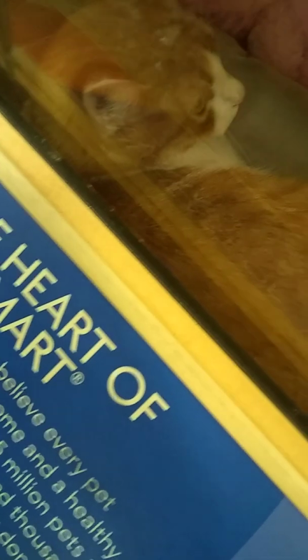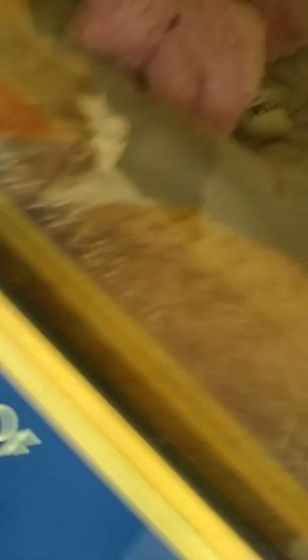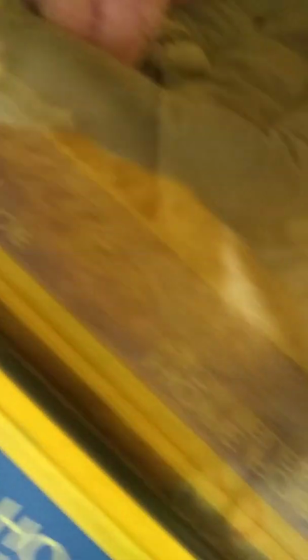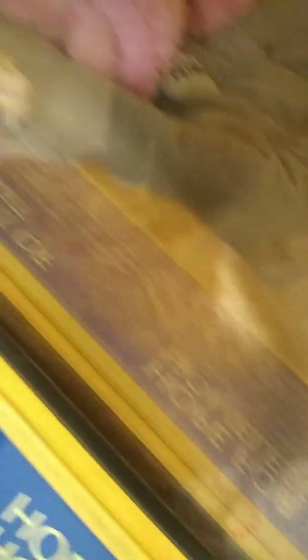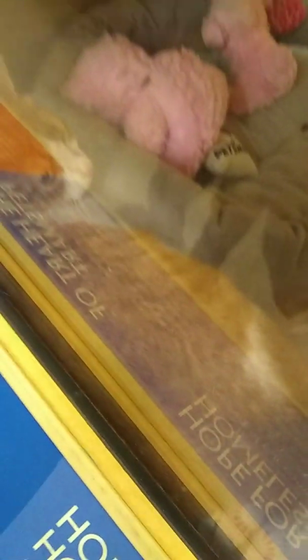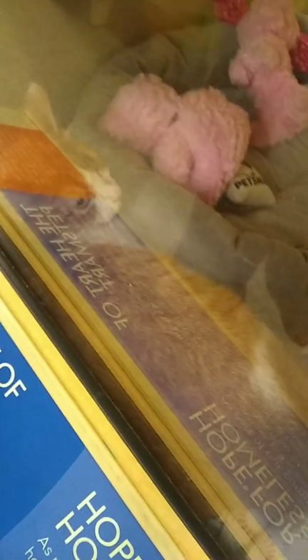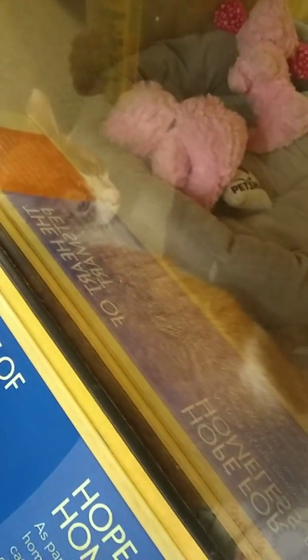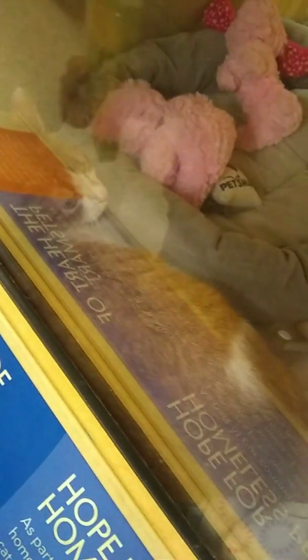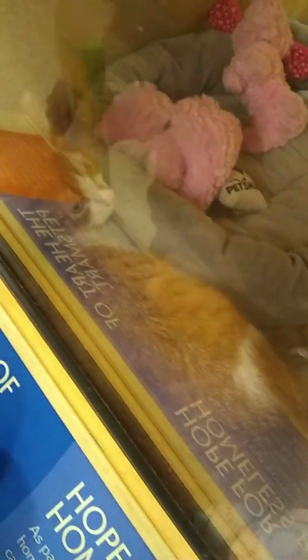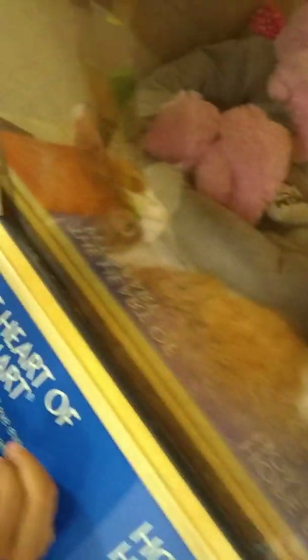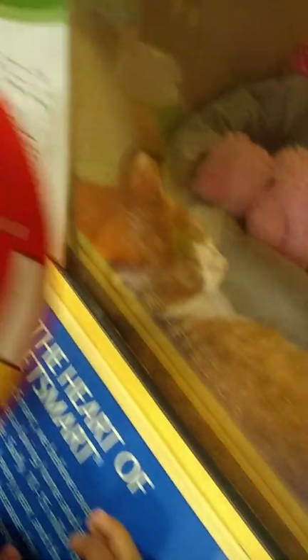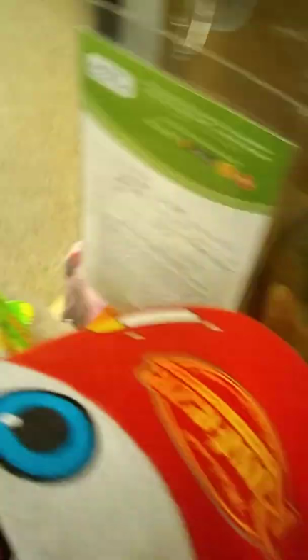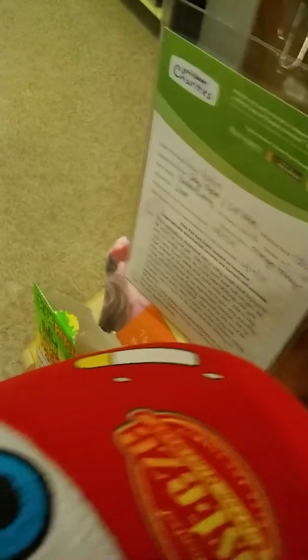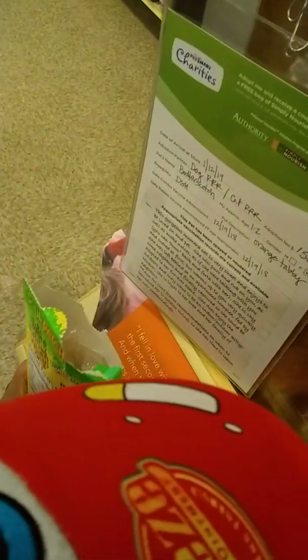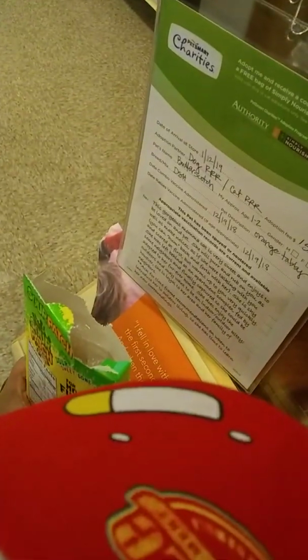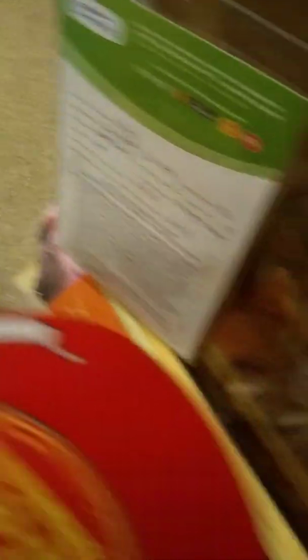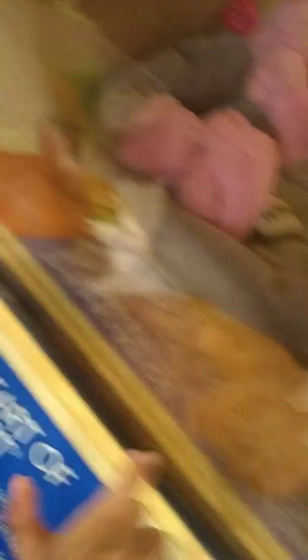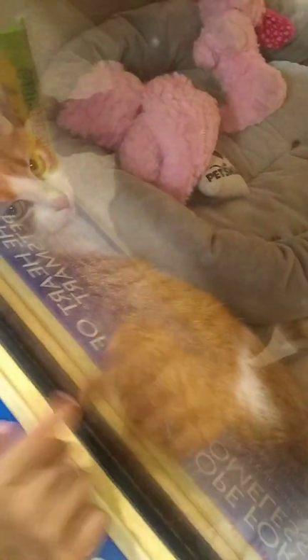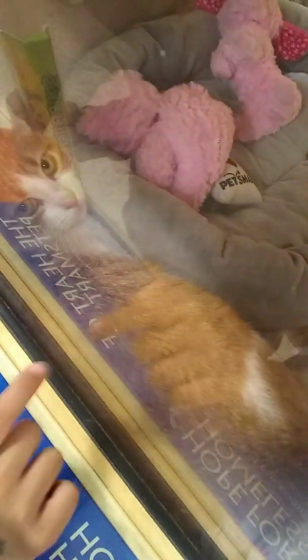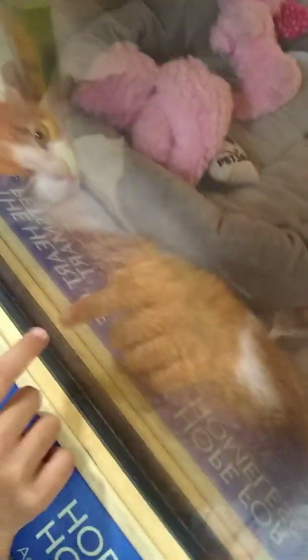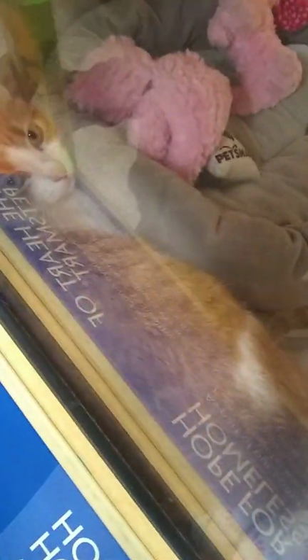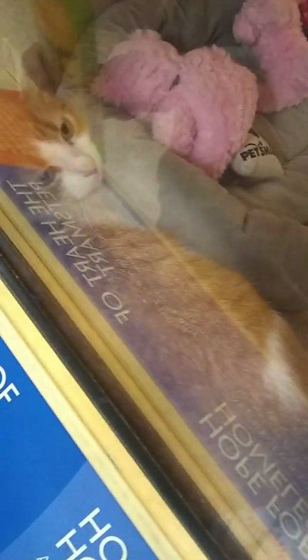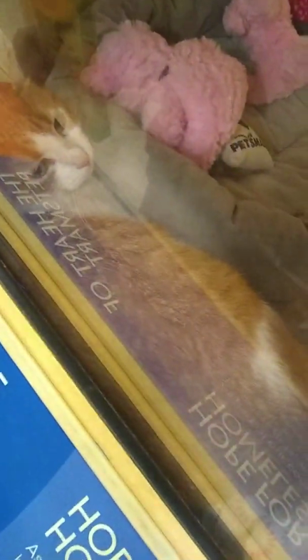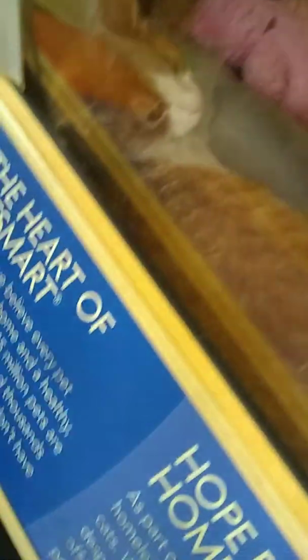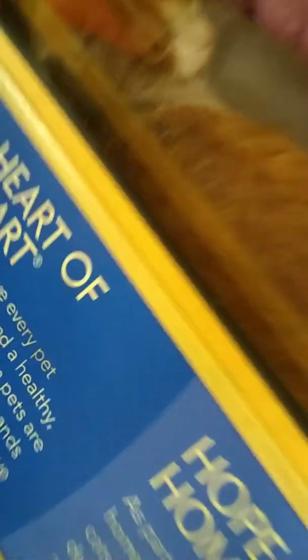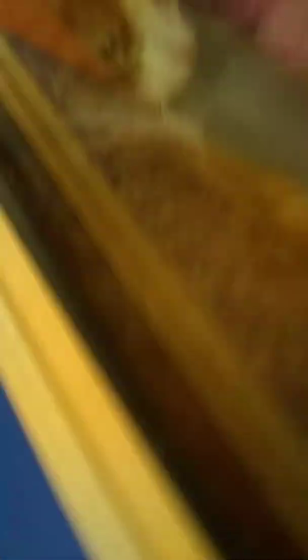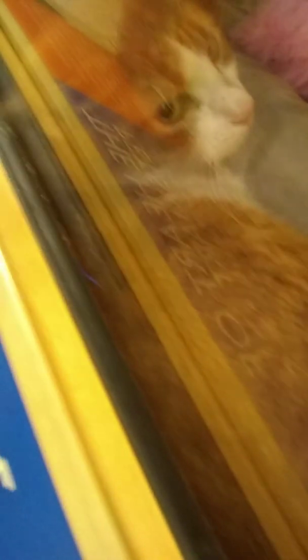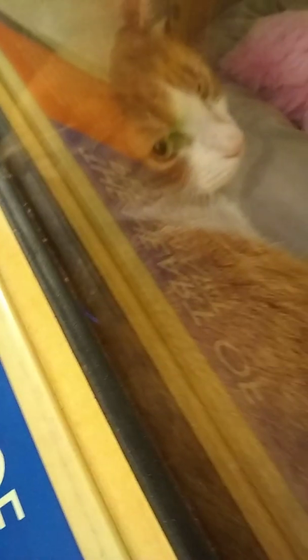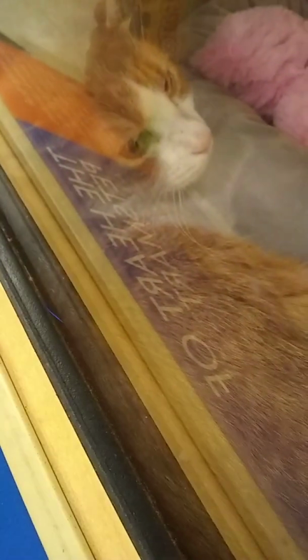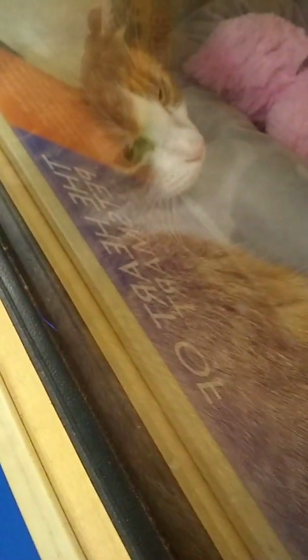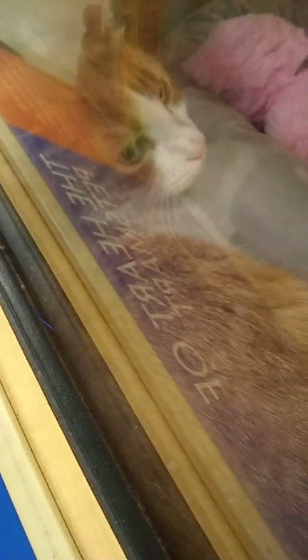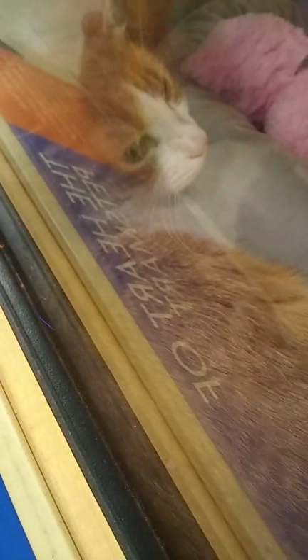Your name is Butterscotch? That is the cutest name. Your name is Butterscotch. Aww. Don't tap on the glass. Hi Butterscotch. You sure are pretty.